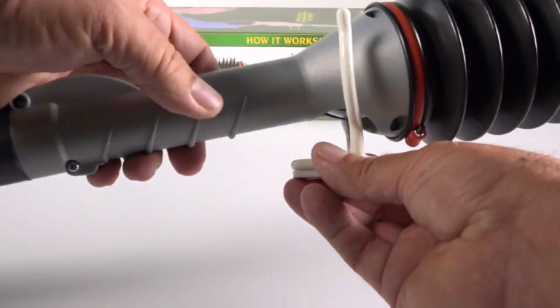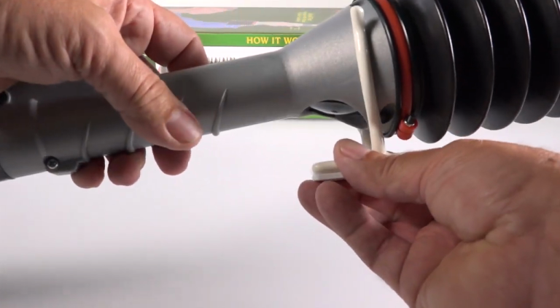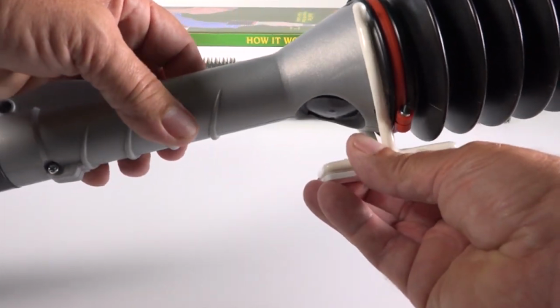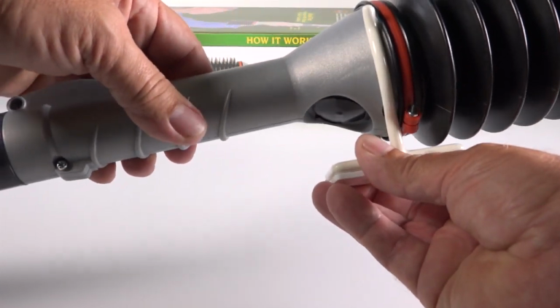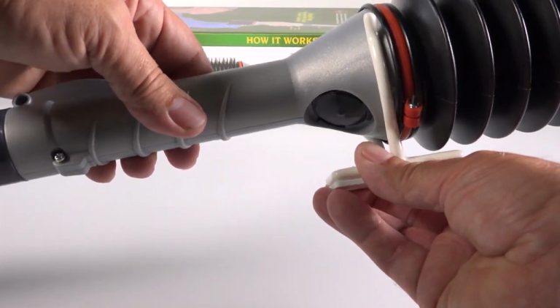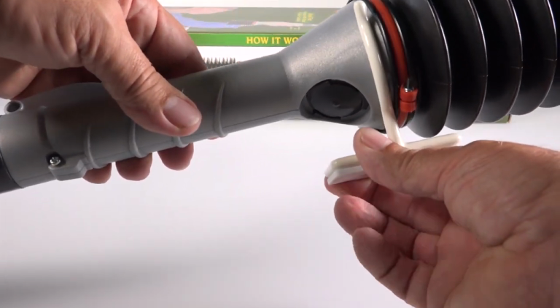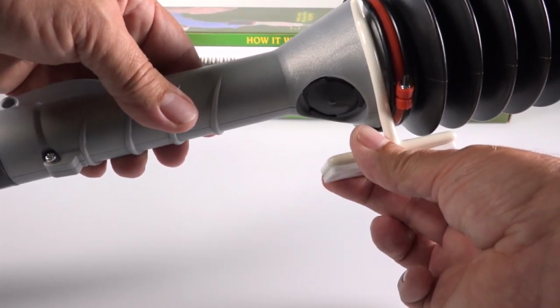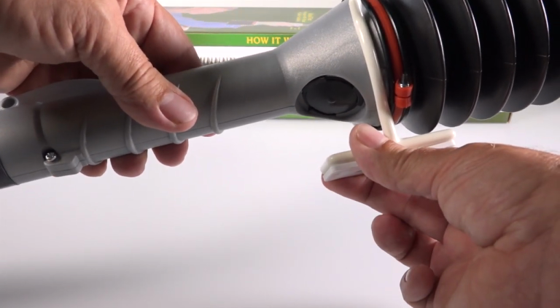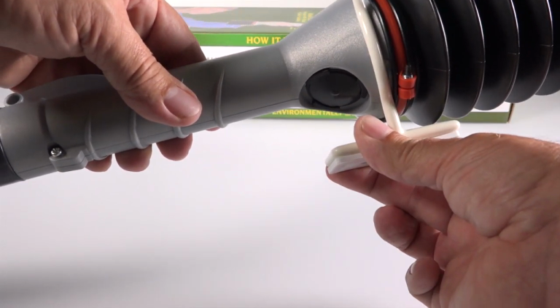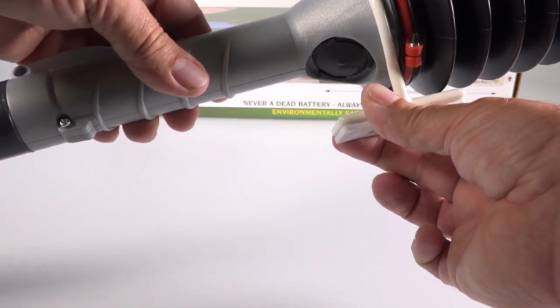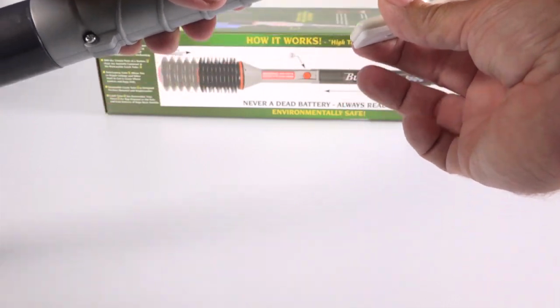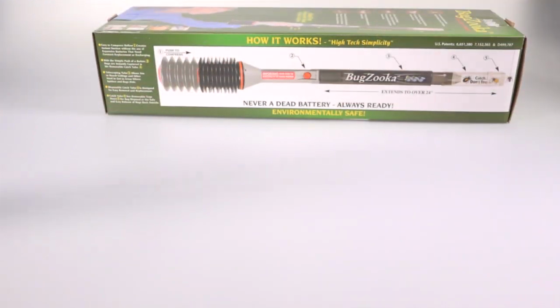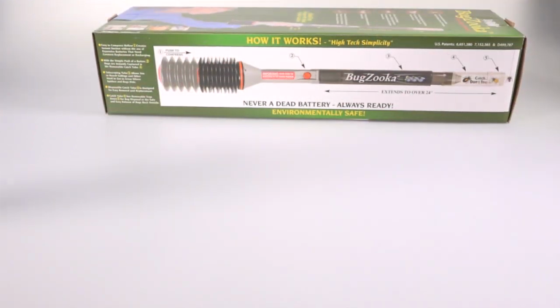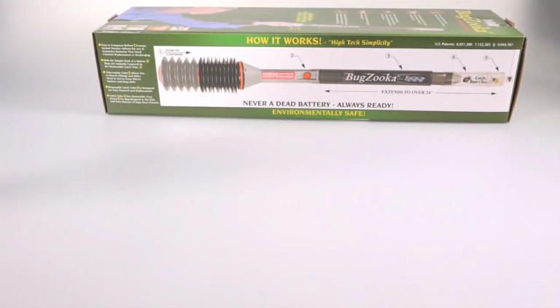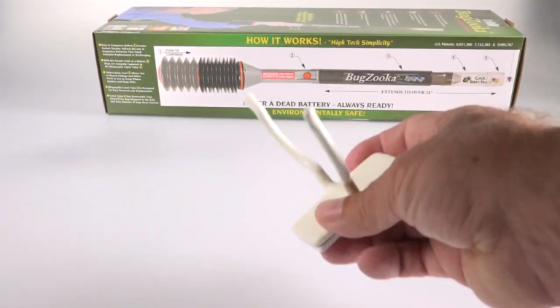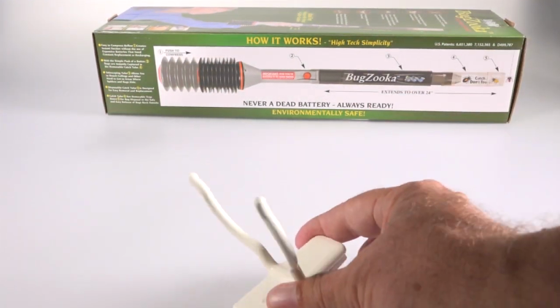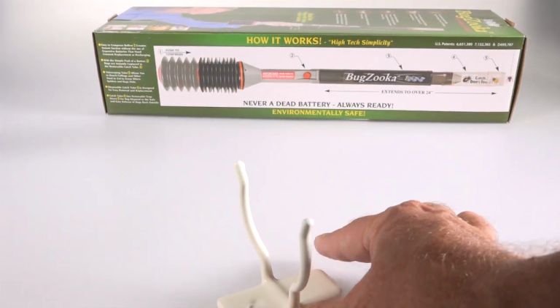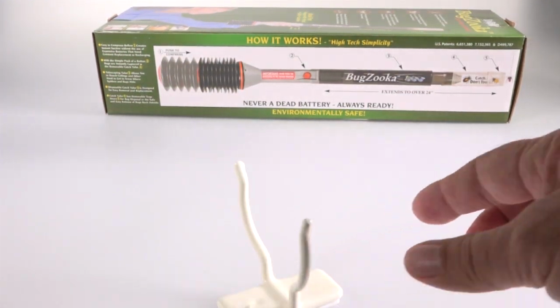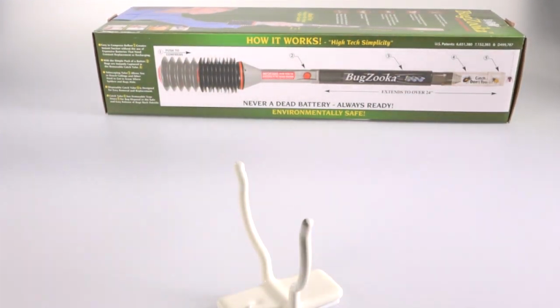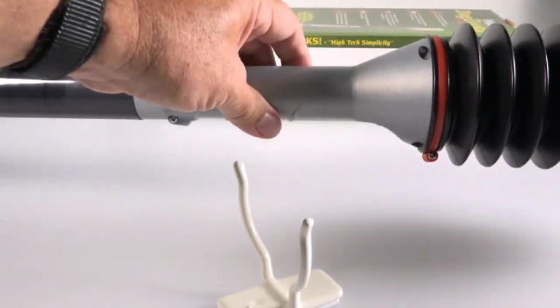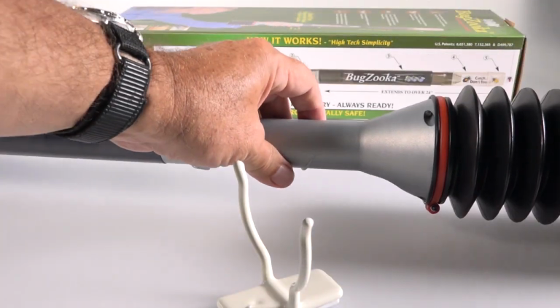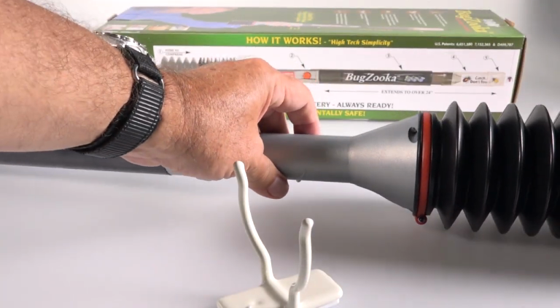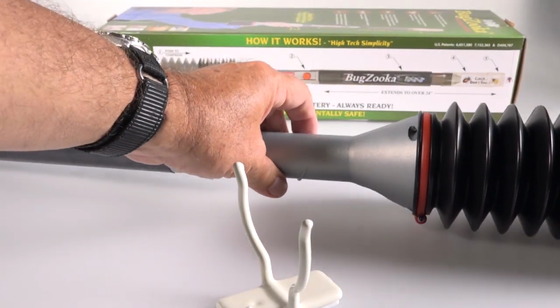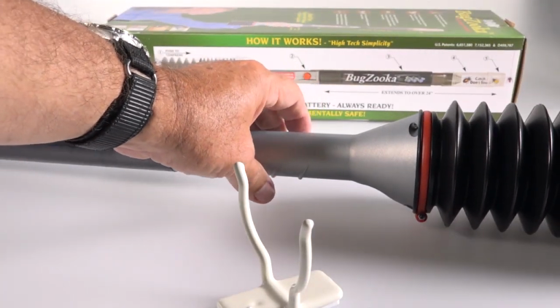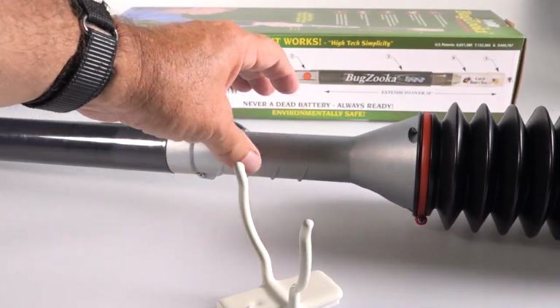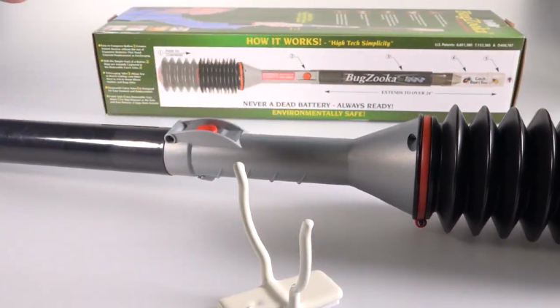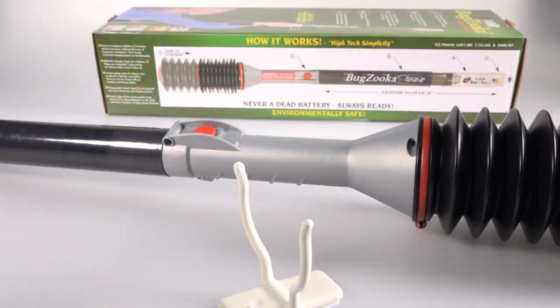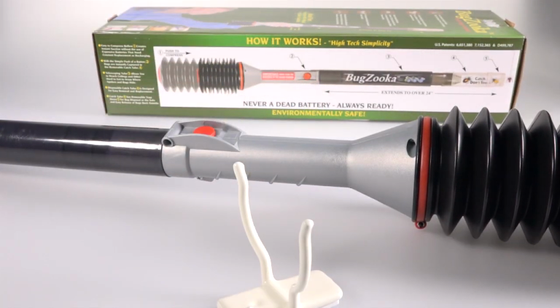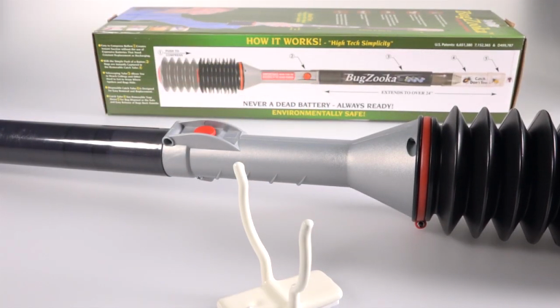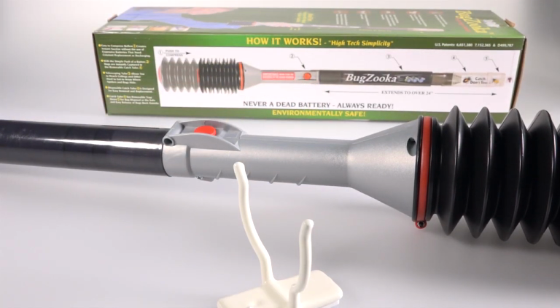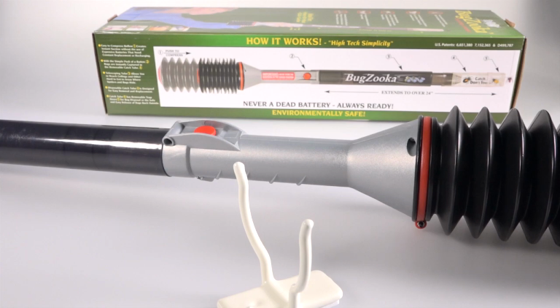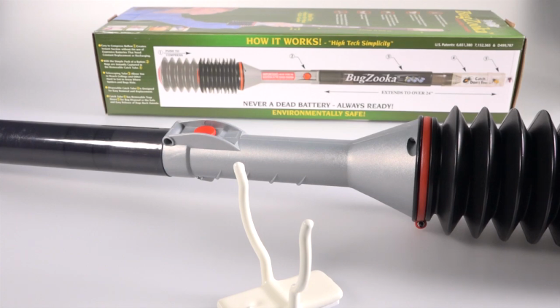There's a bracket that mounts on the wall so you can hang it on your door. I don't think I'll be using that, but it comes with adhesive already on the back, ready to go if you want it on your door for emergencies.